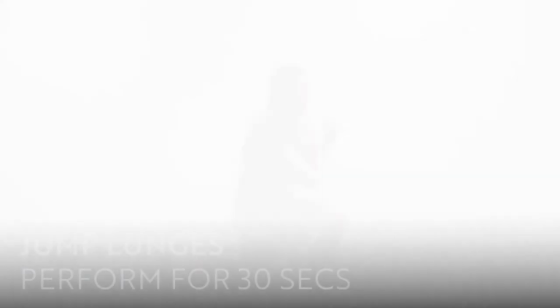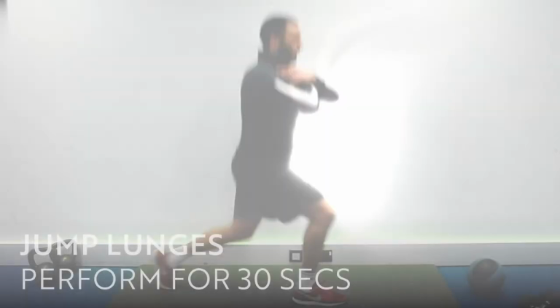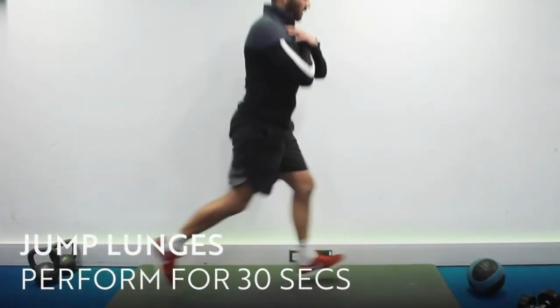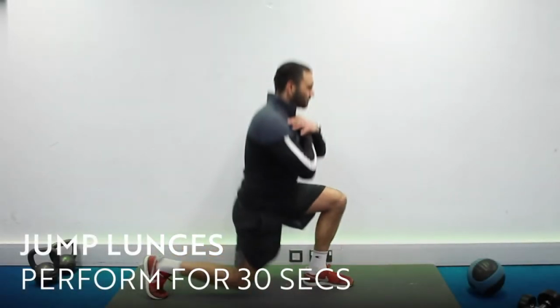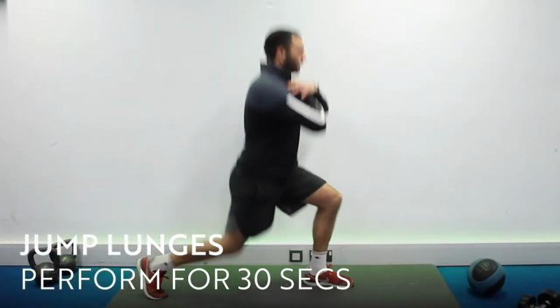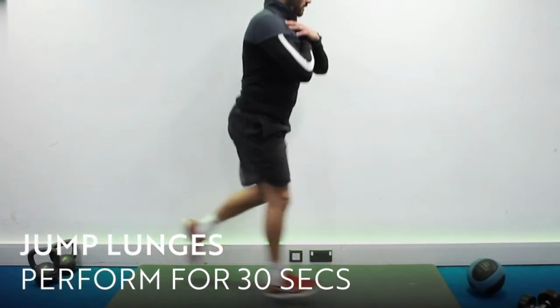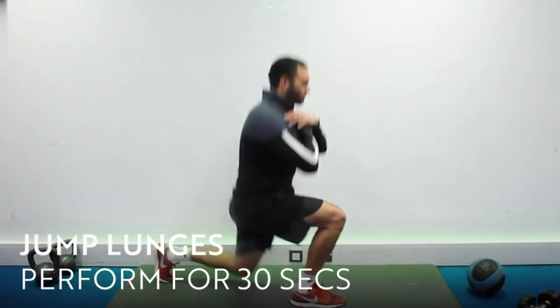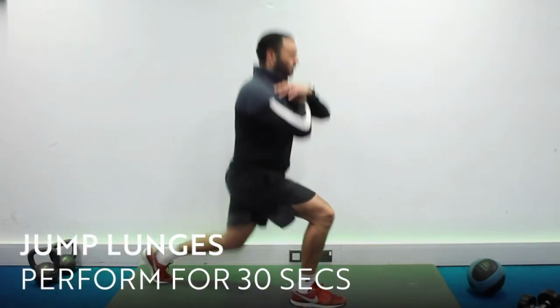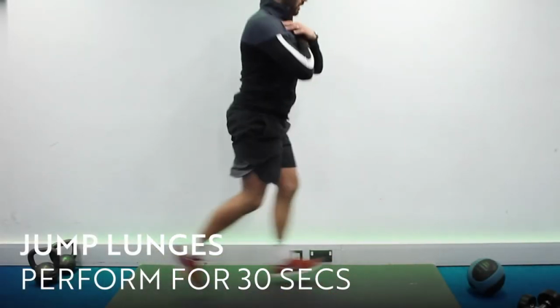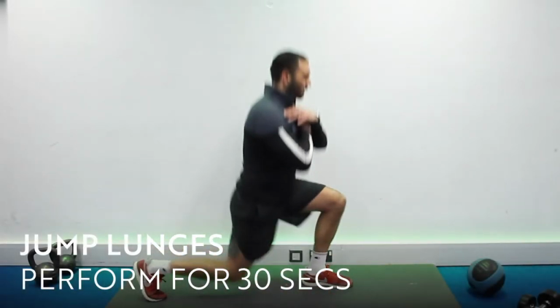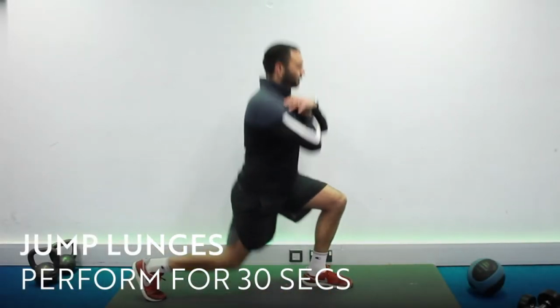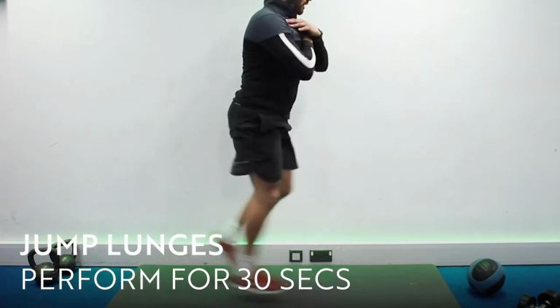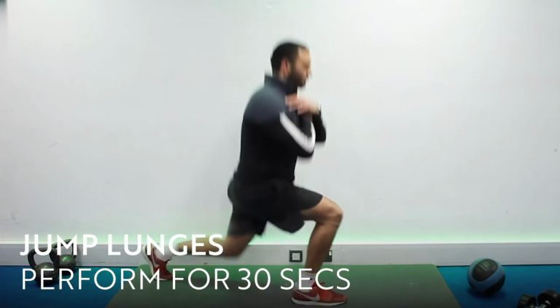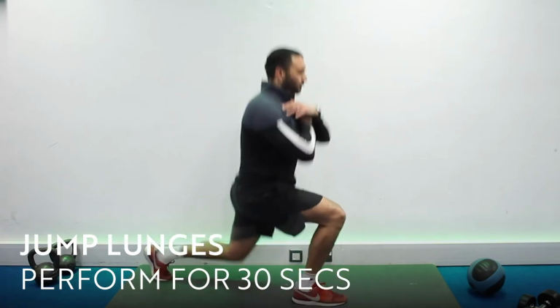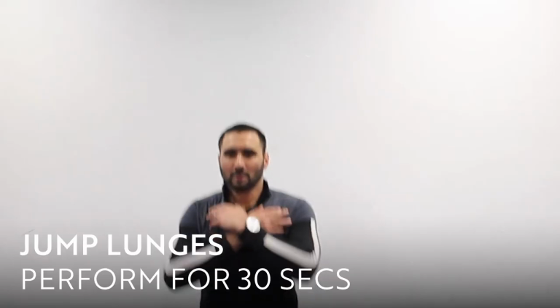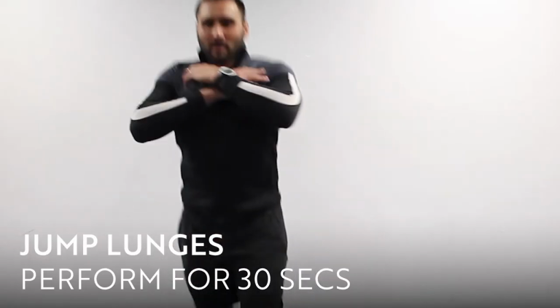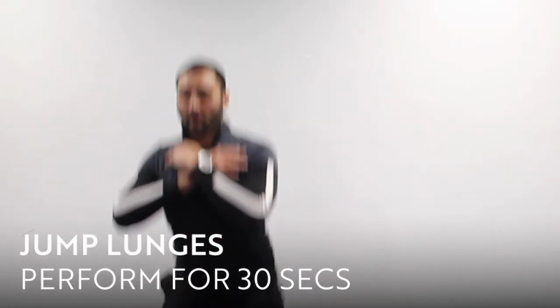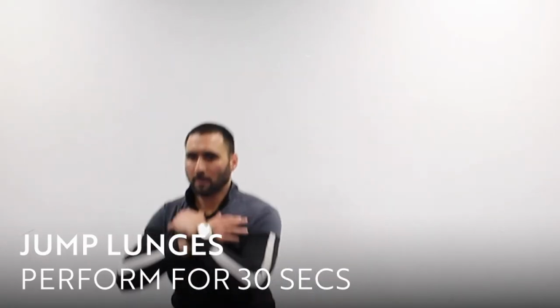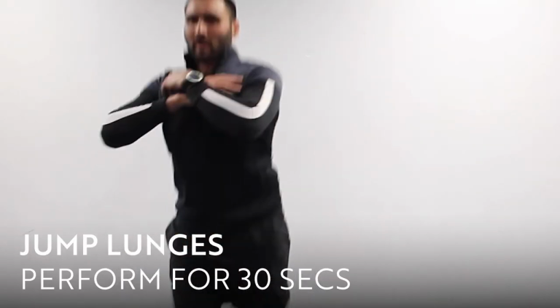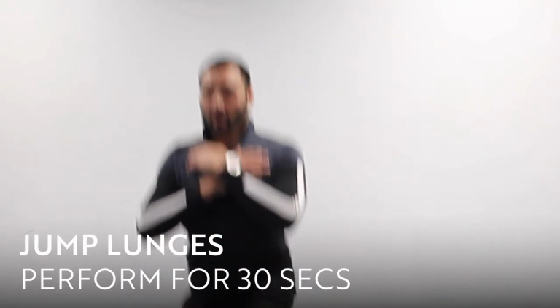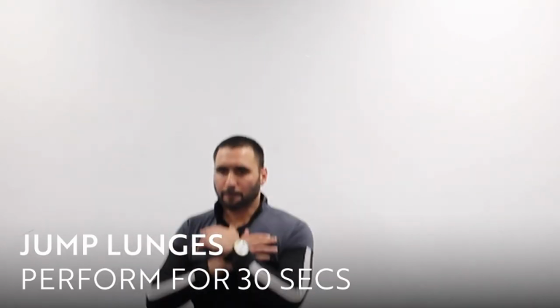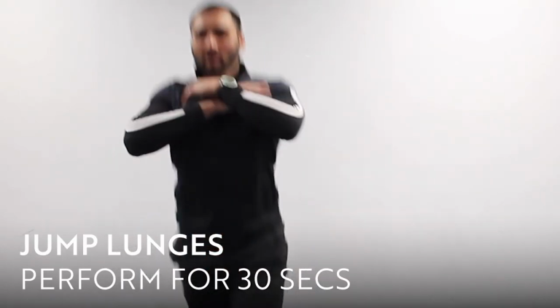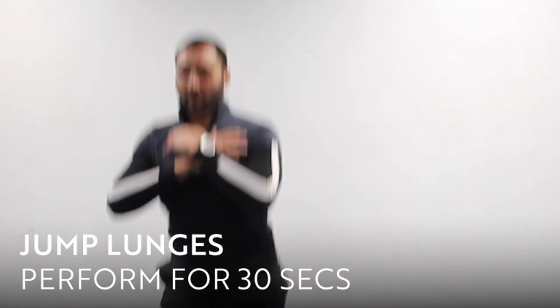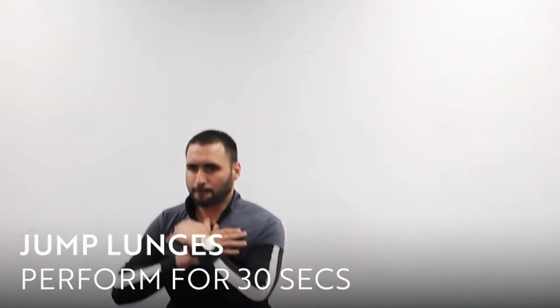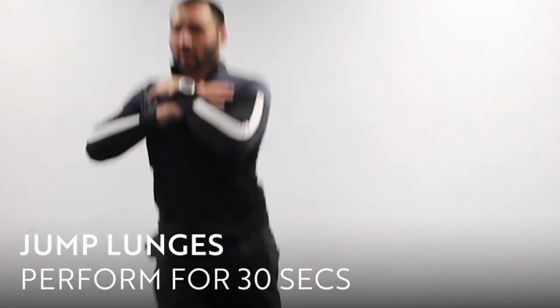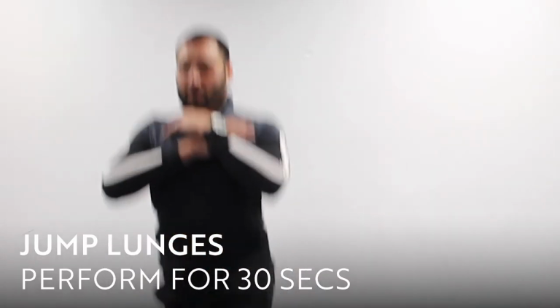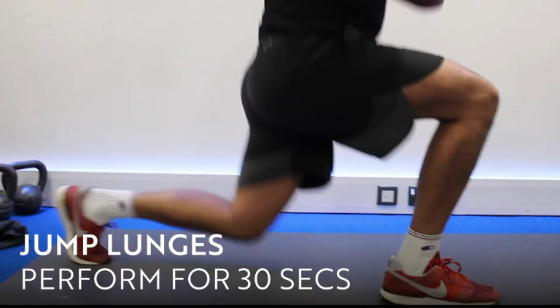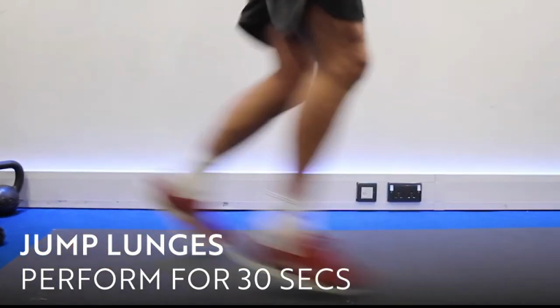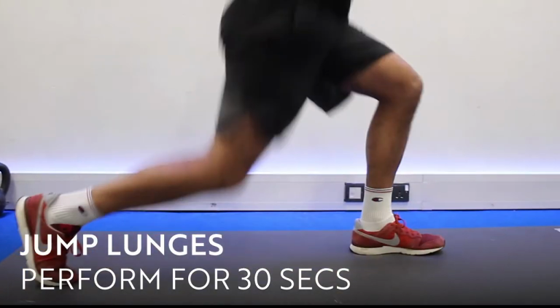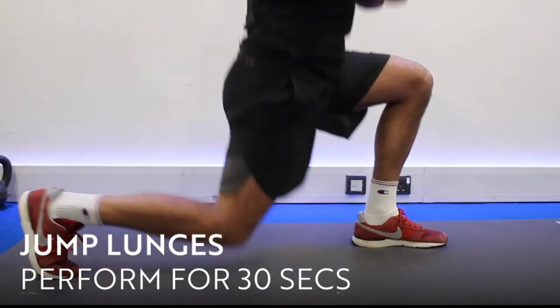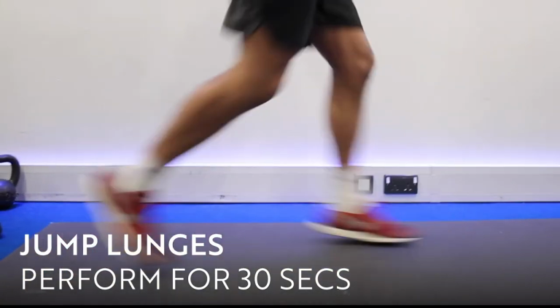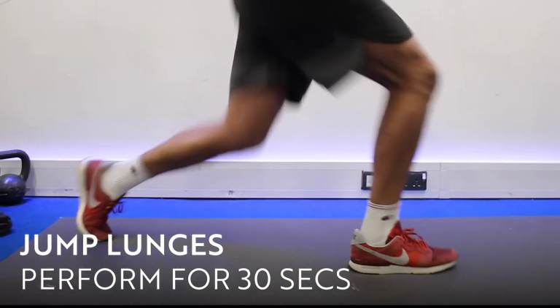Jump lunges. I want you to jump up into the air, switch your feet as you transfer into the split leg lunge. I want both feet to land facing forward and land at the same time.